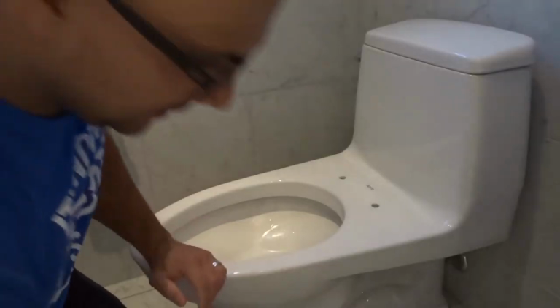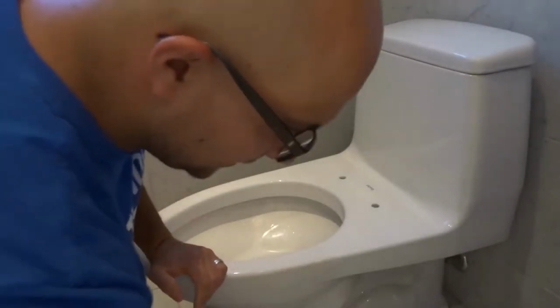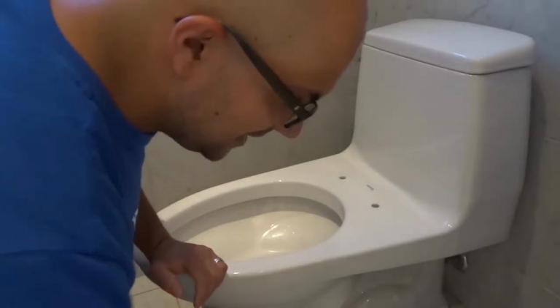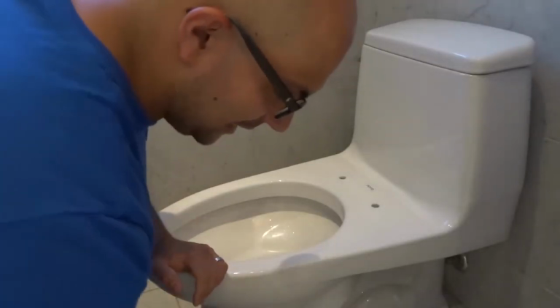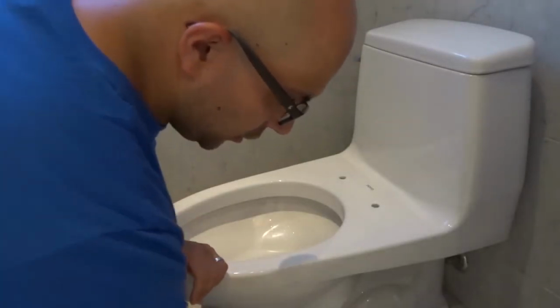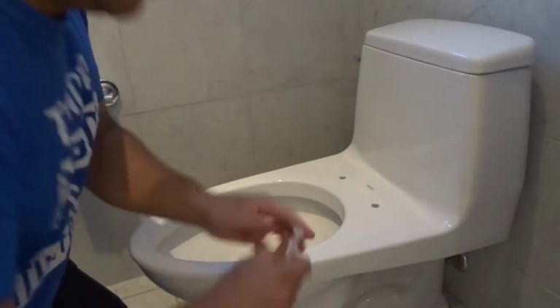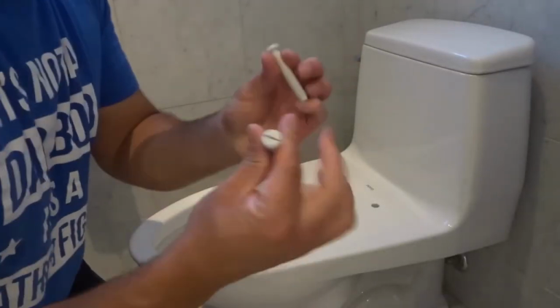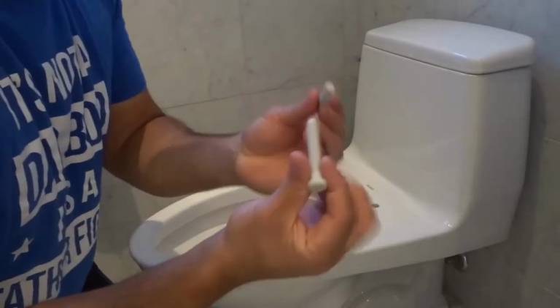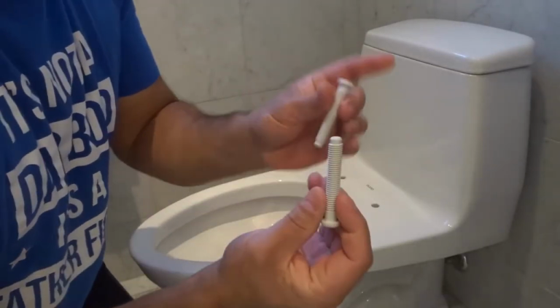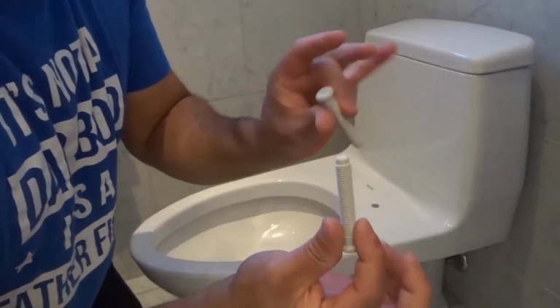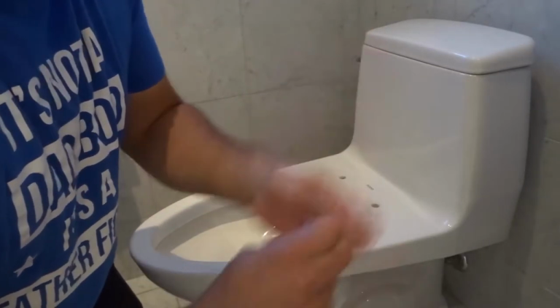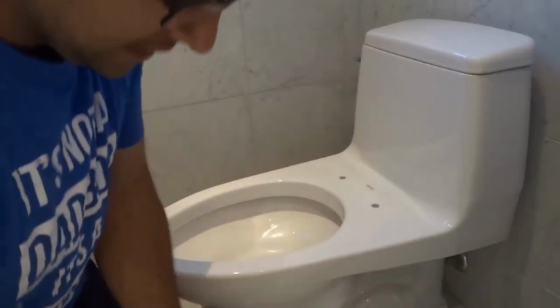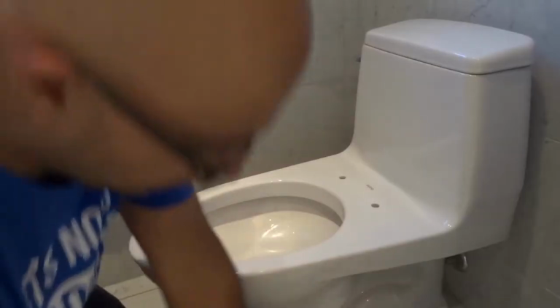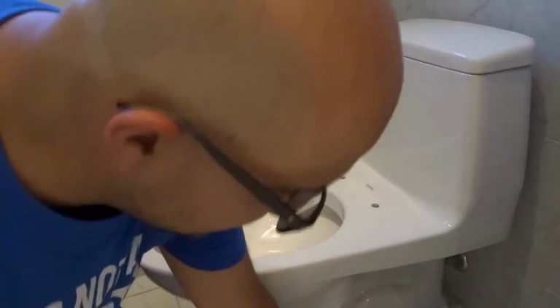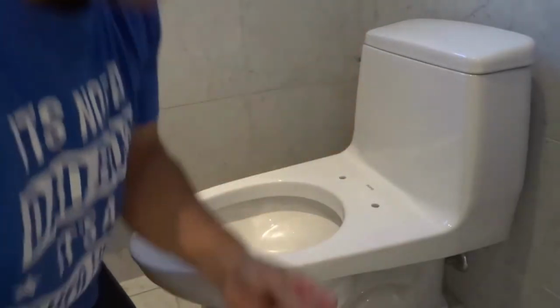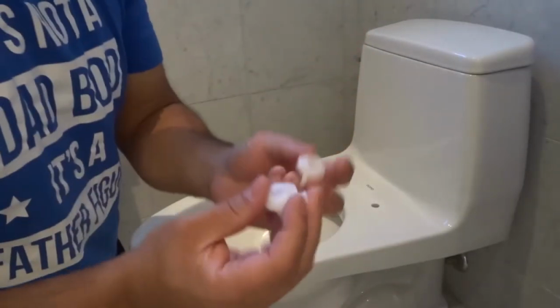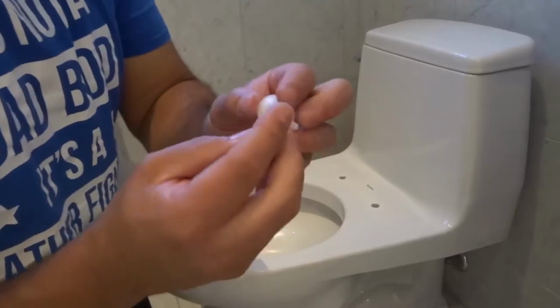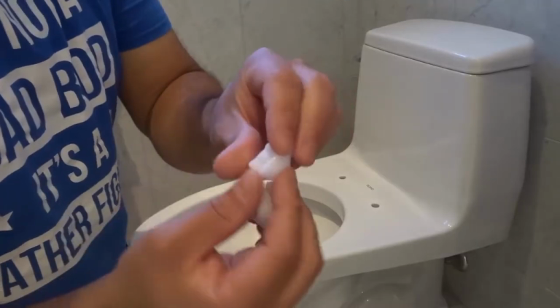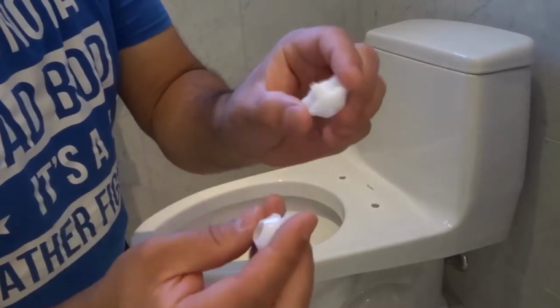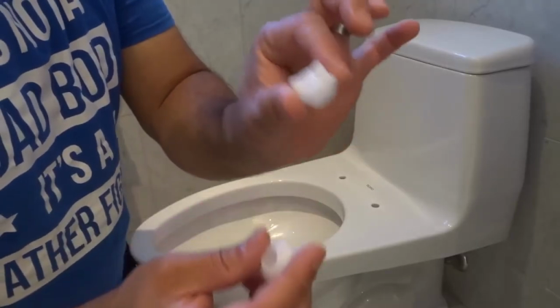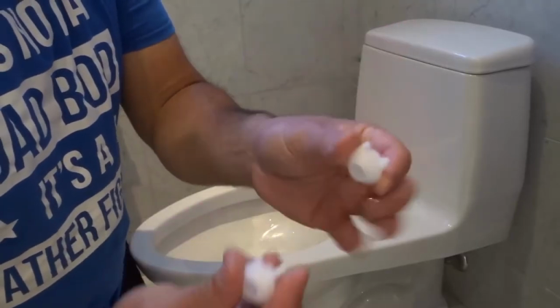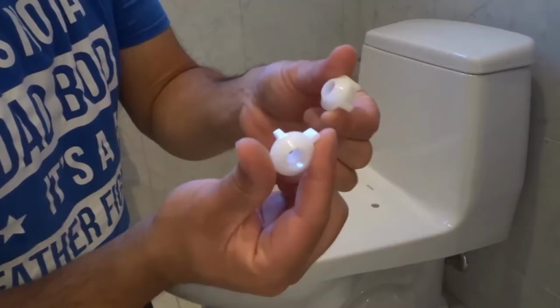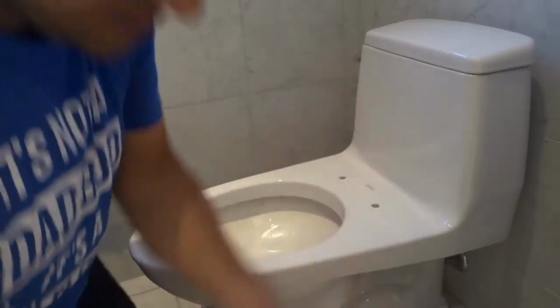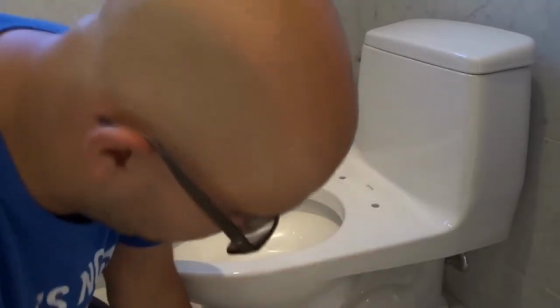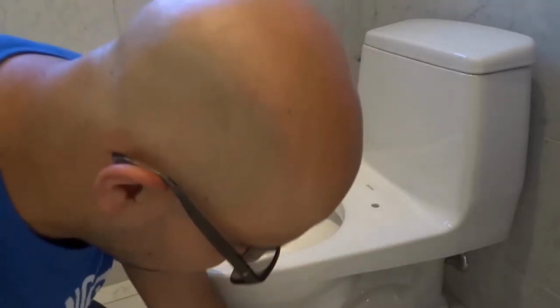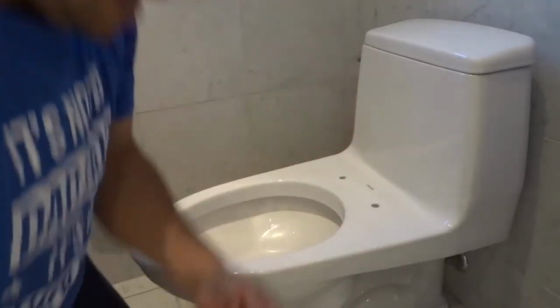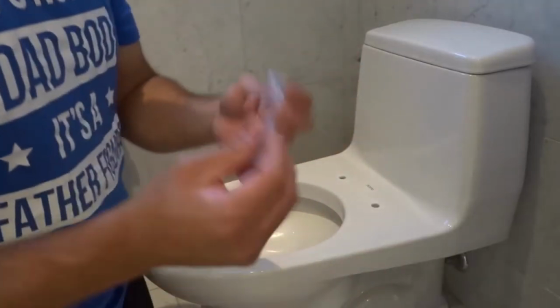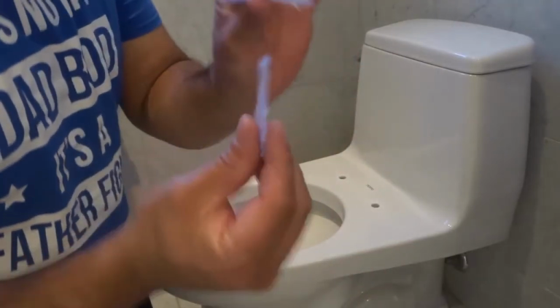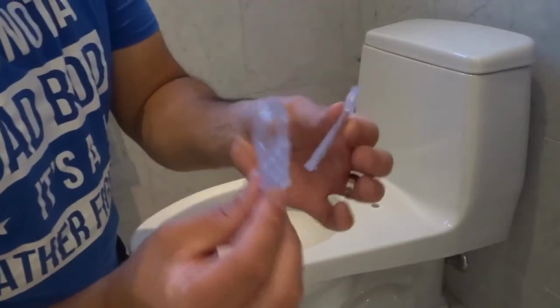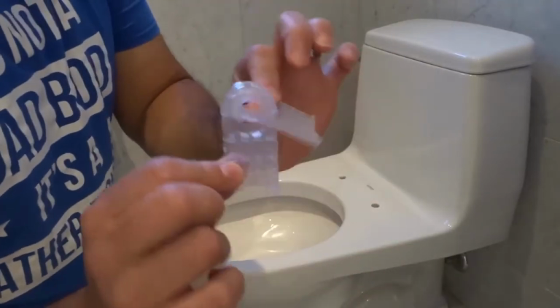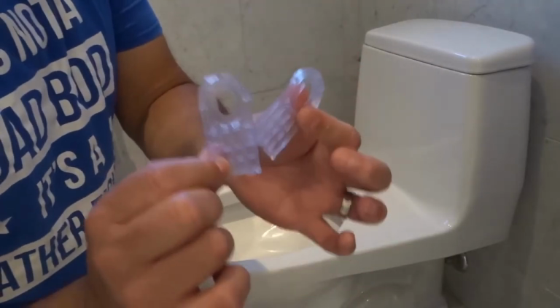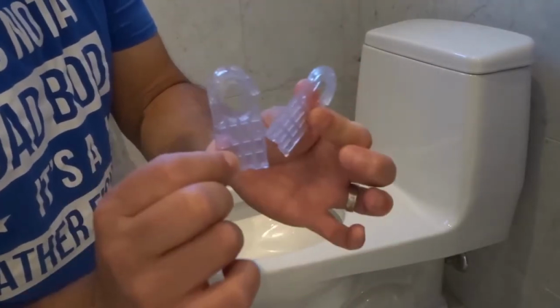In addition to the seat and lid, you're going to need two of these bolts right over here. You're also going to need these two nuts that you spin onto the bolts to hold them in place. And then there are these two anti-slip pads.